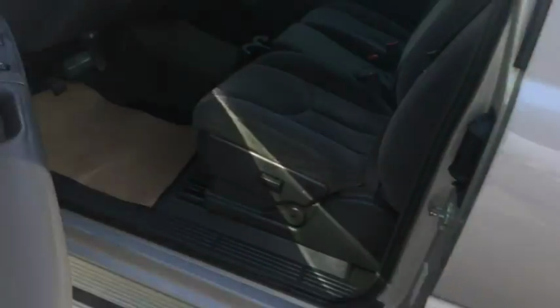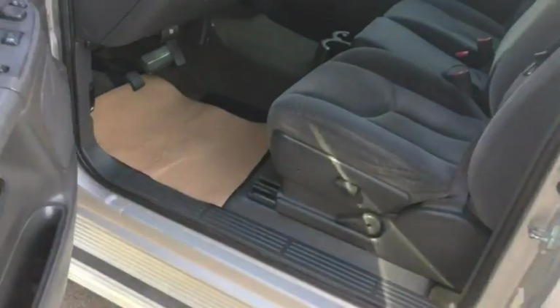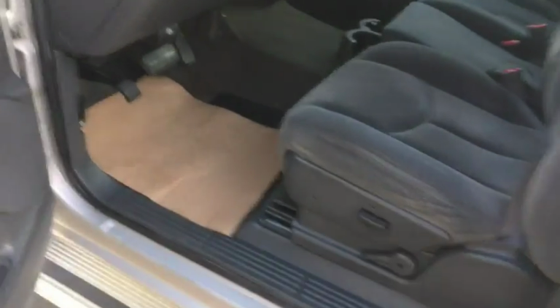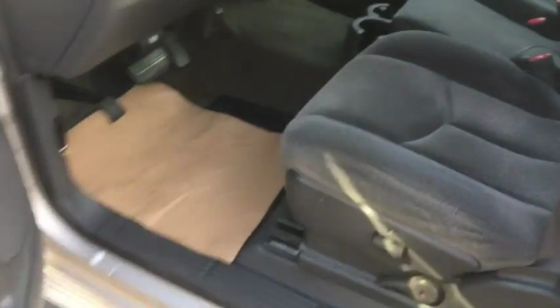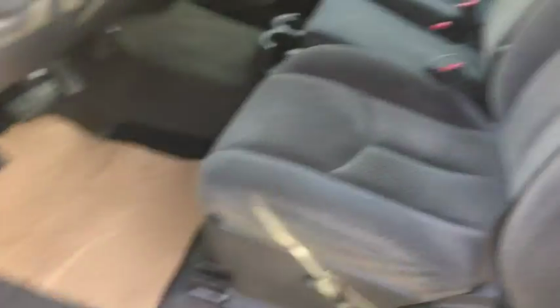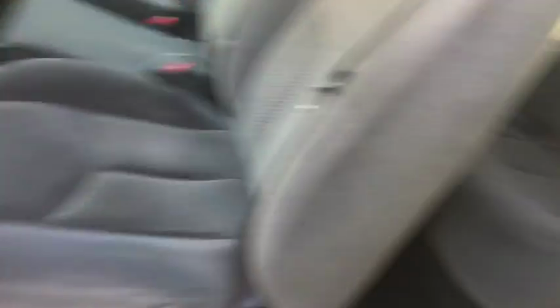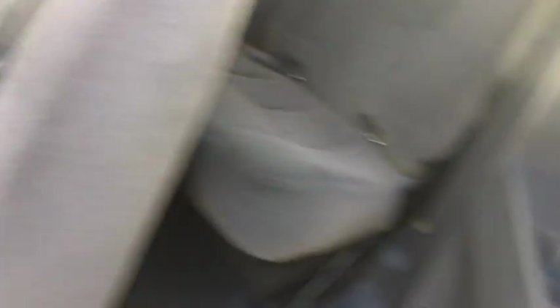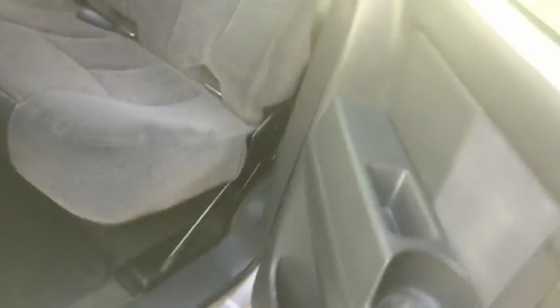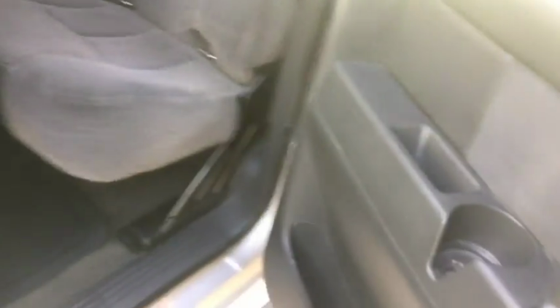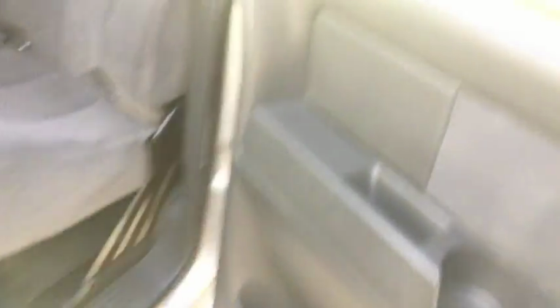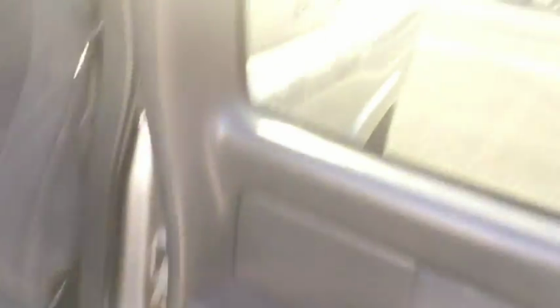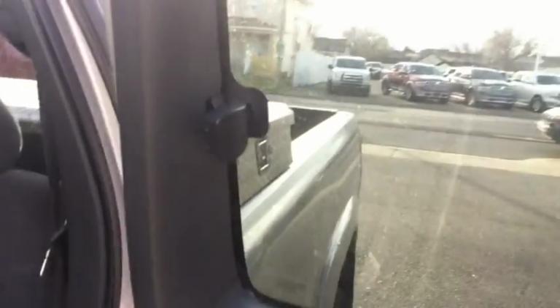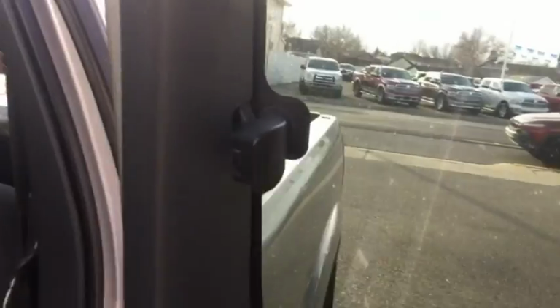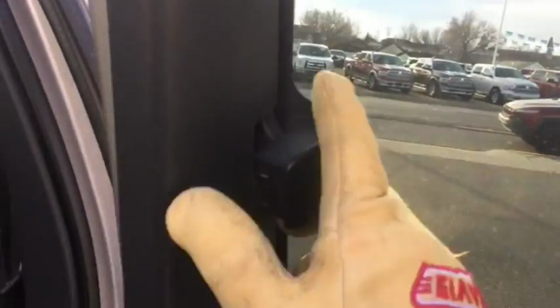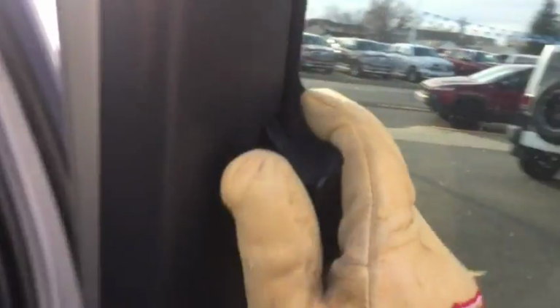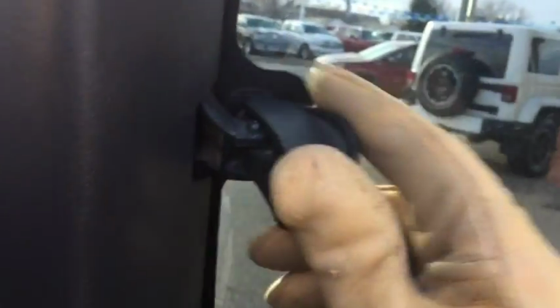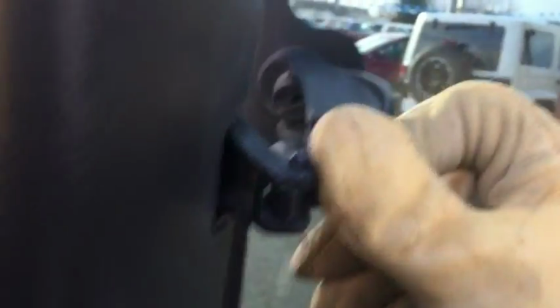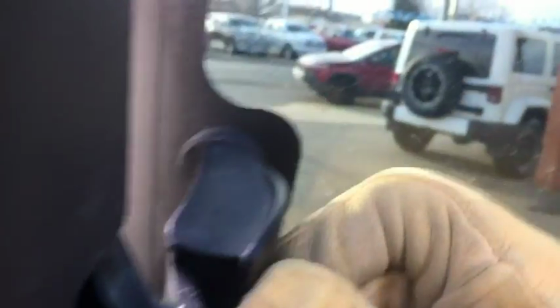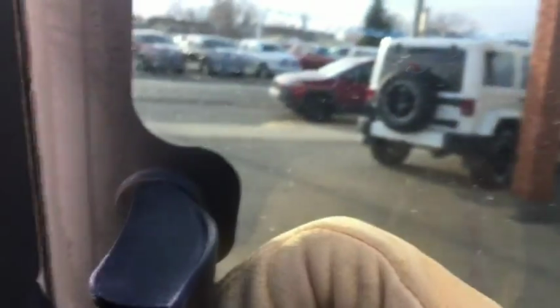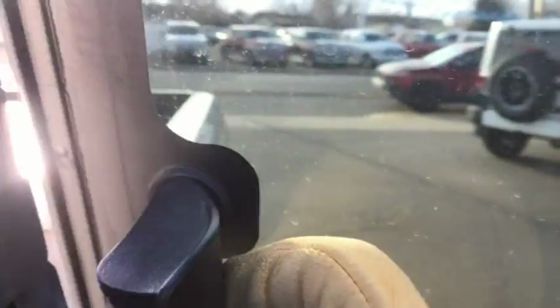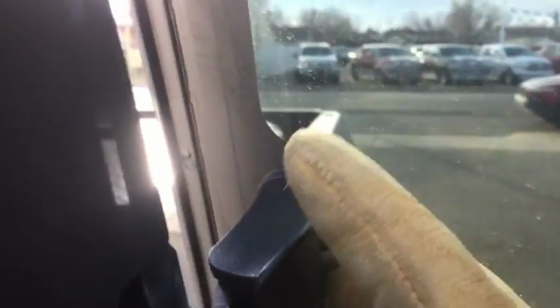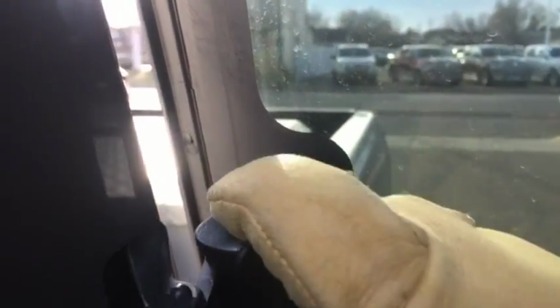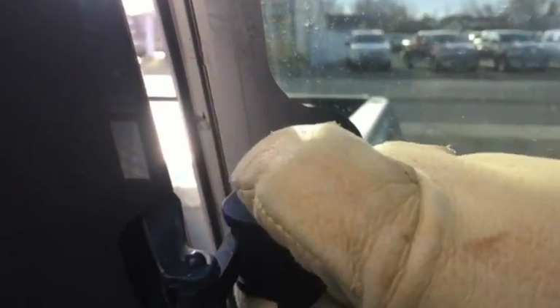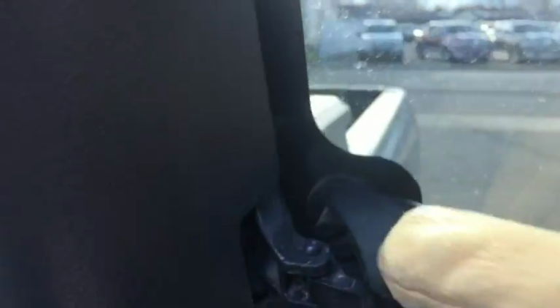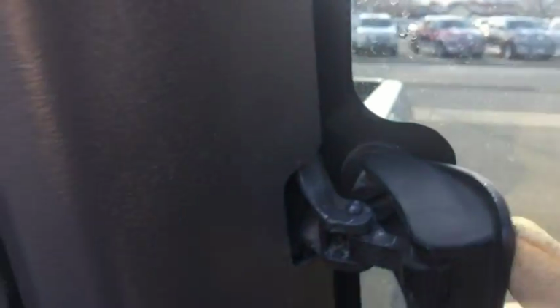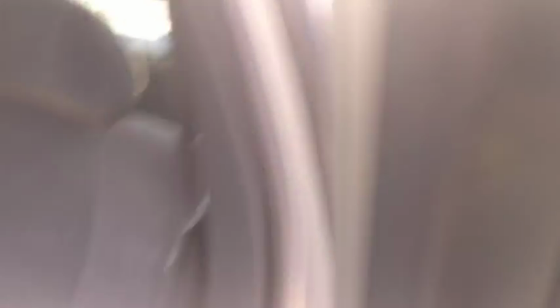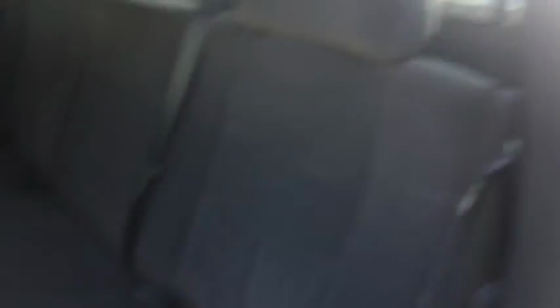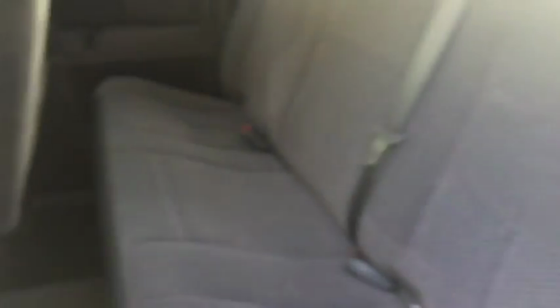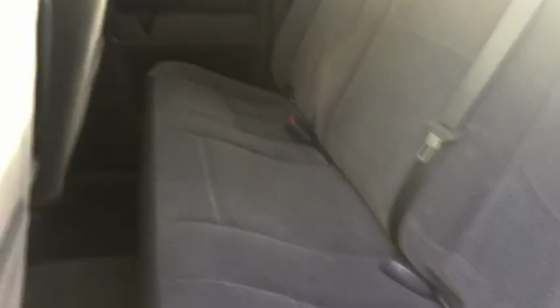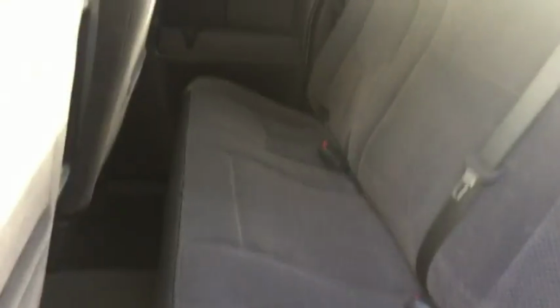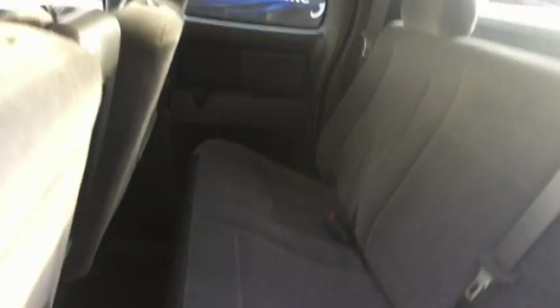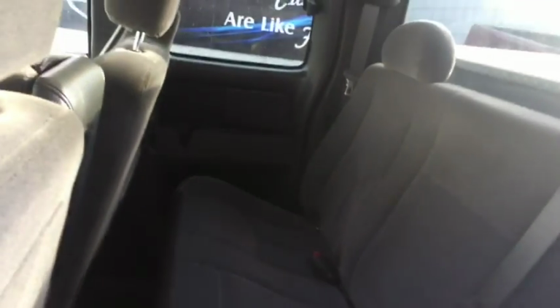Suicide rear doors. The back windows pop open just like that. There's quite a bit of space back here.